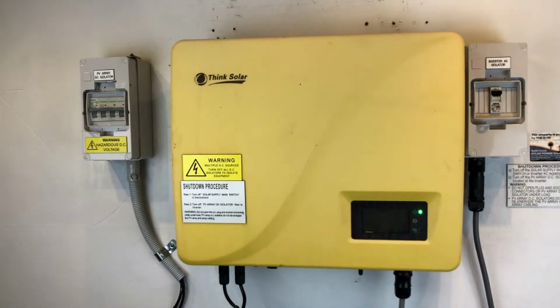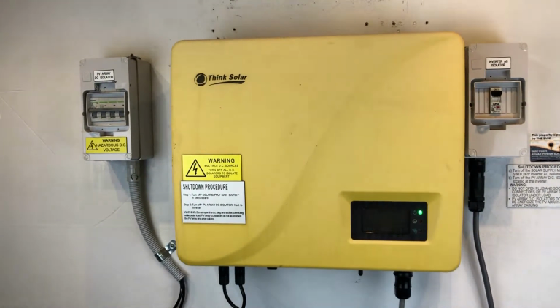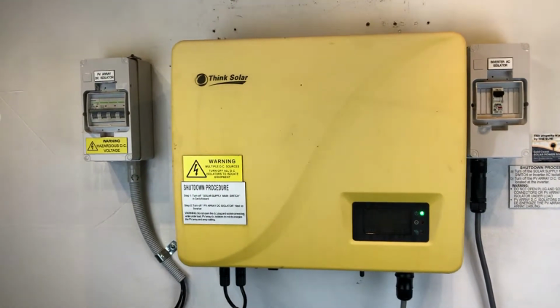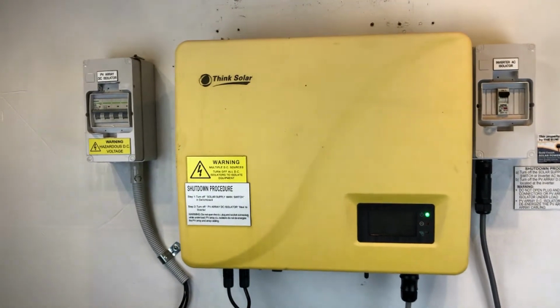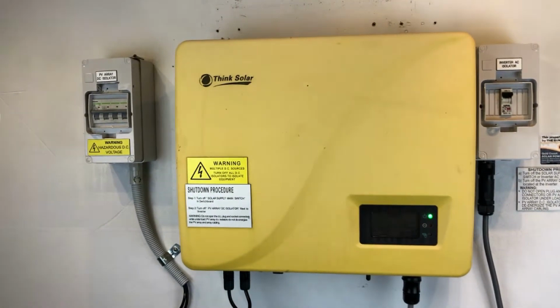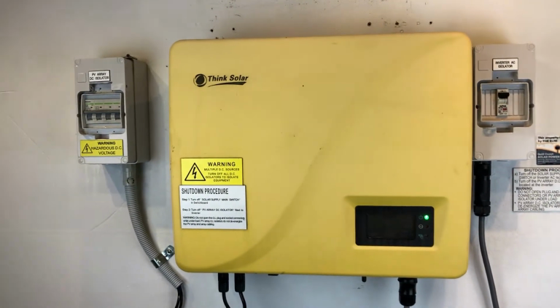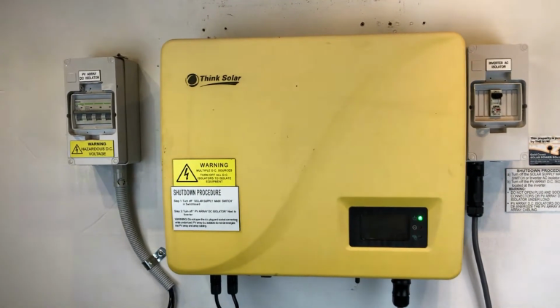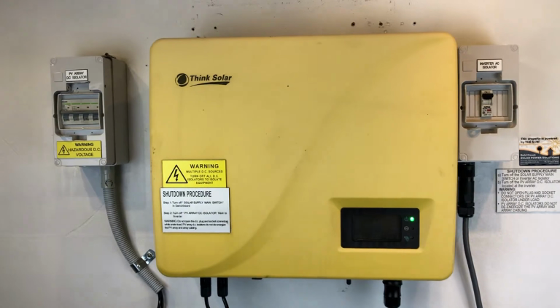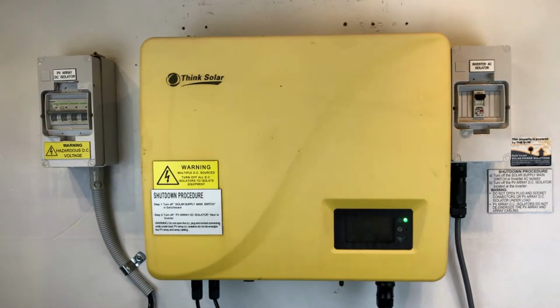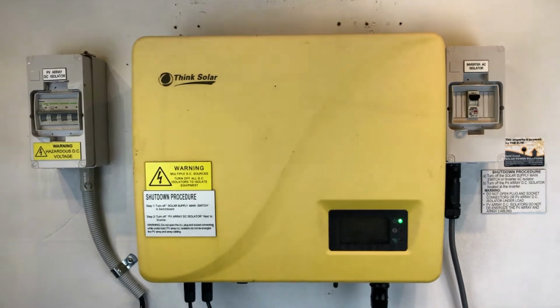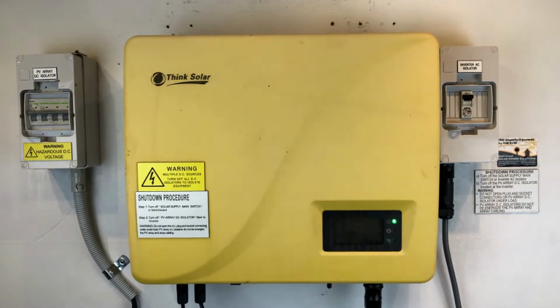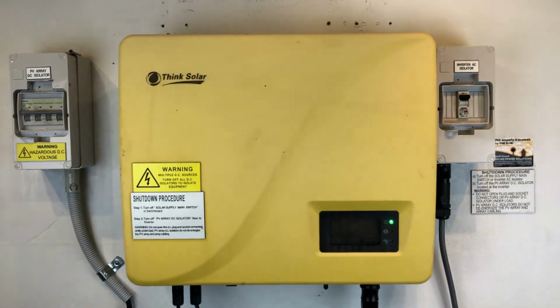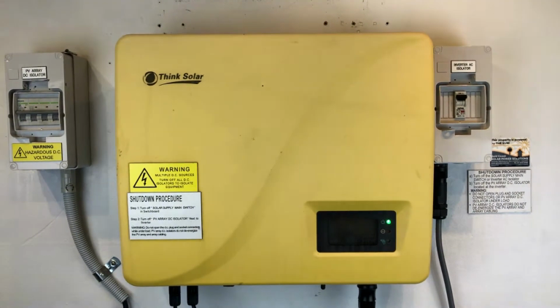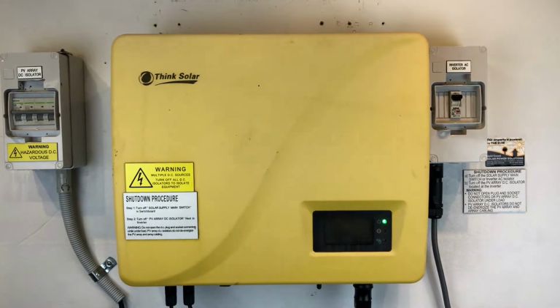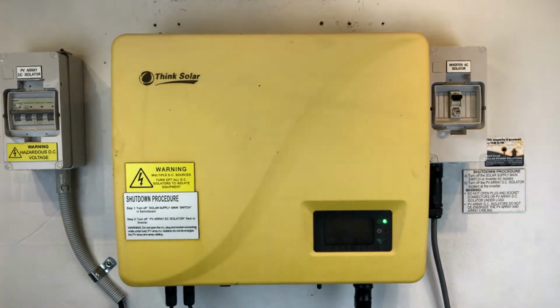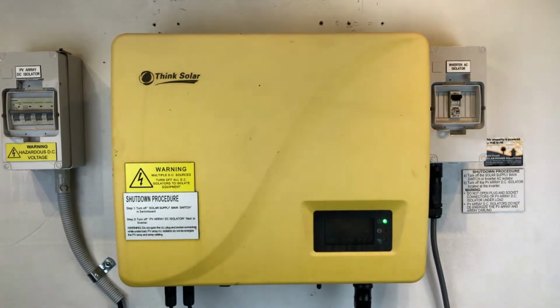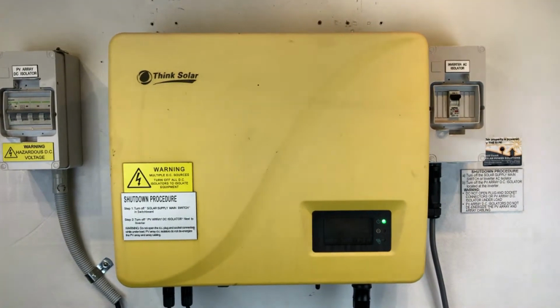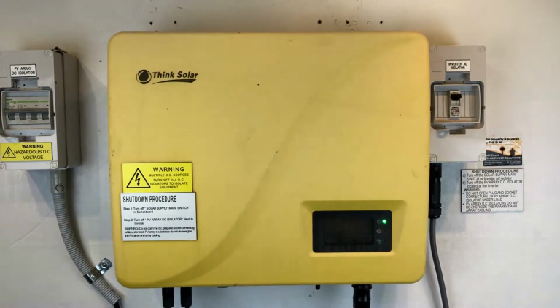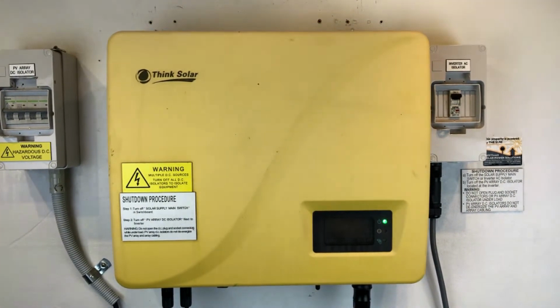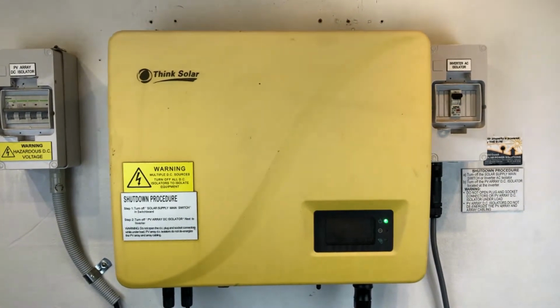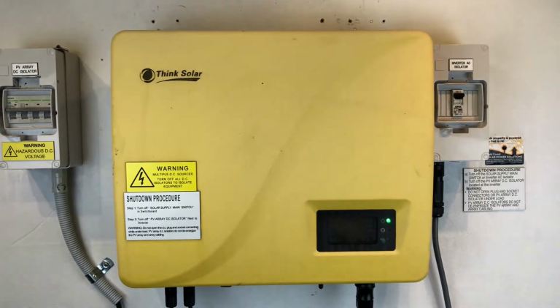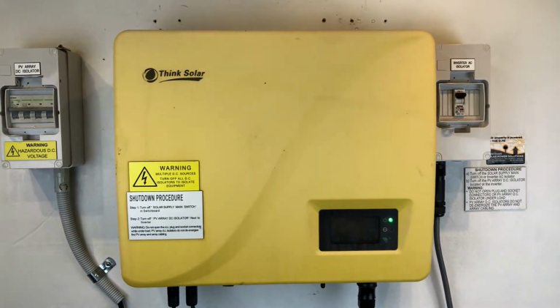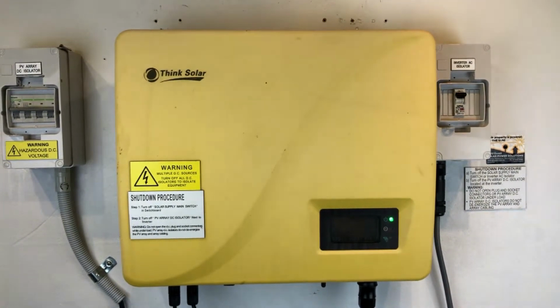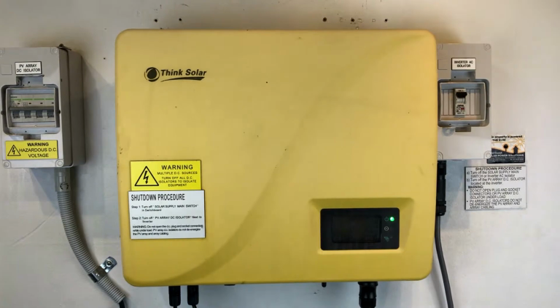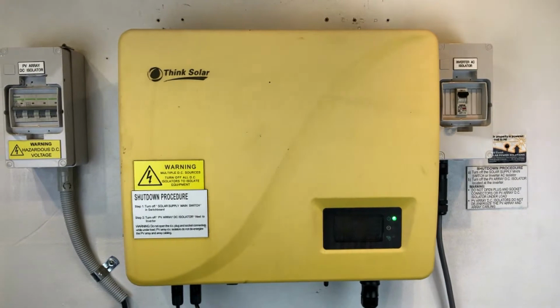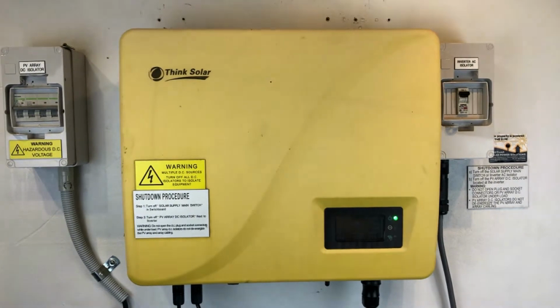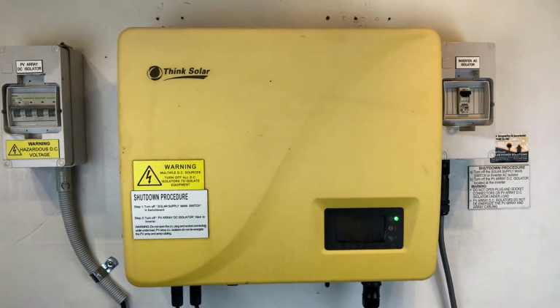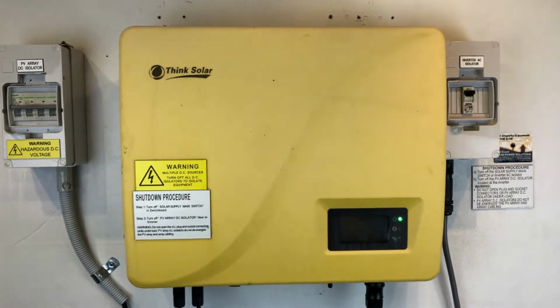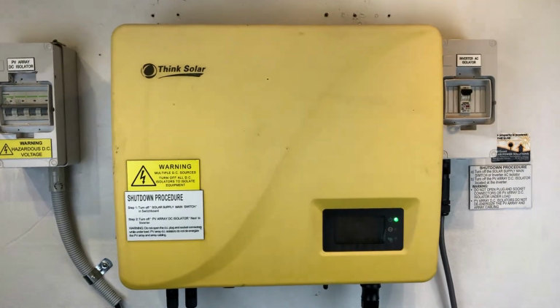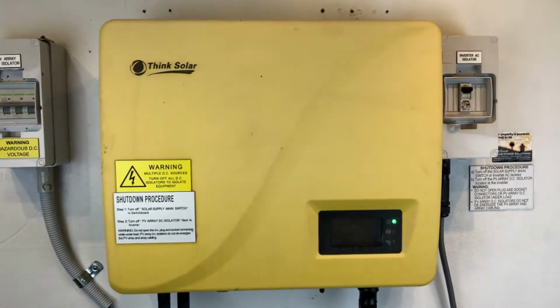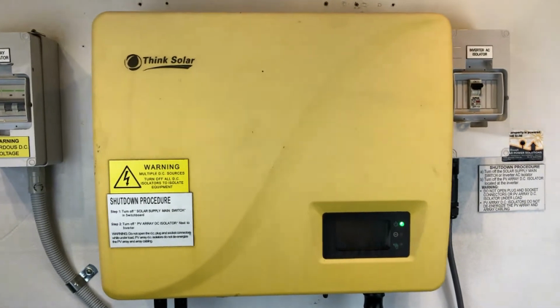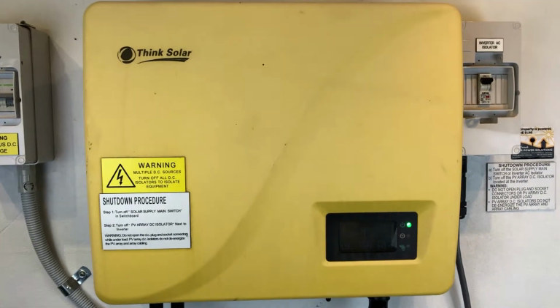Hi, Simon here from Gold Coast Solar Power Solutions. Today we have a Think Solar 5 kilowatt inverter and this one's got the green light on it.